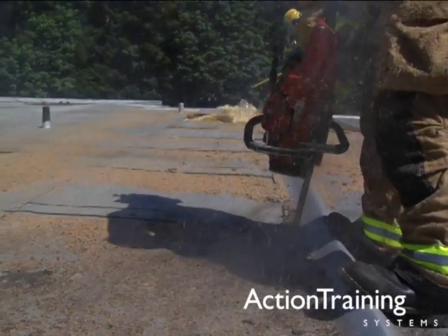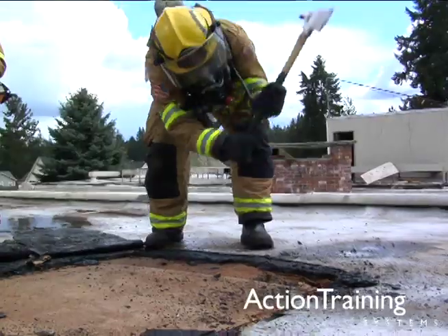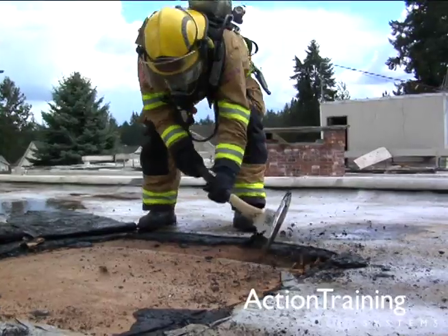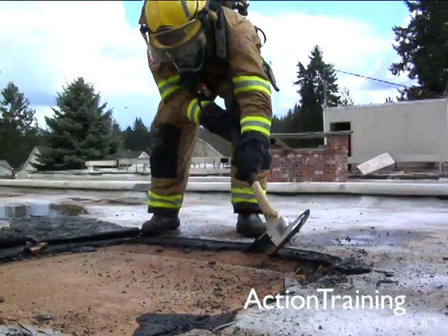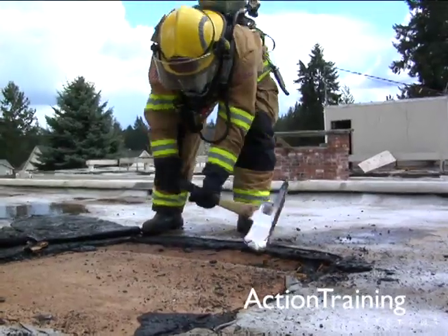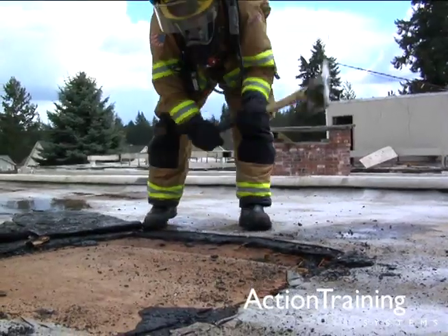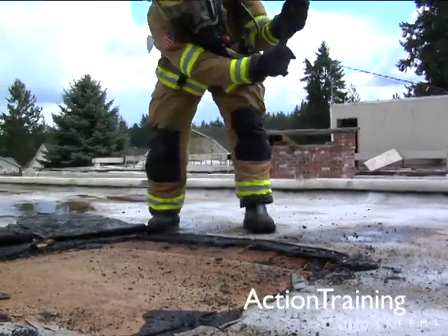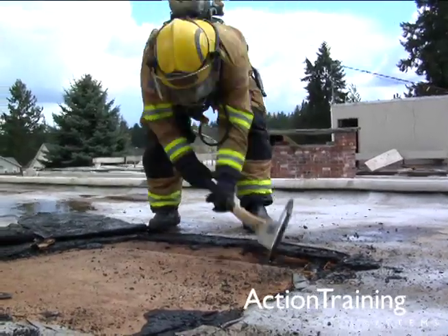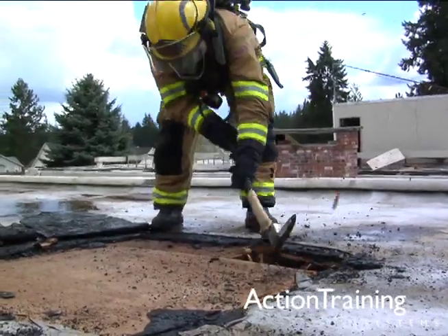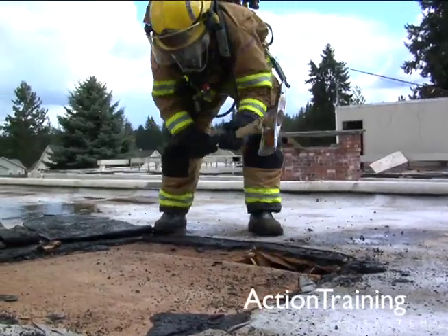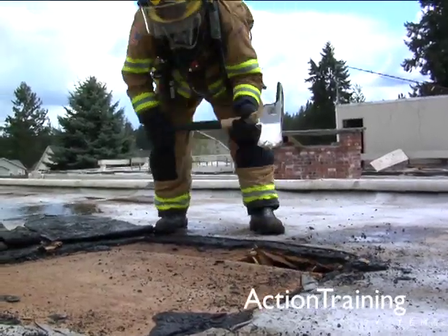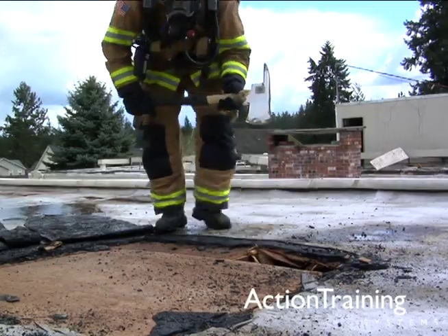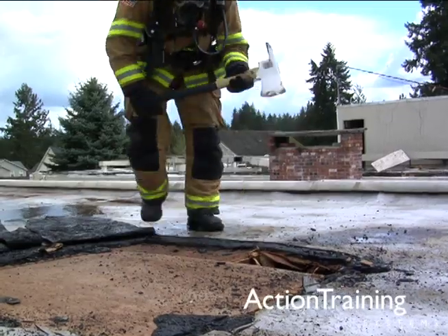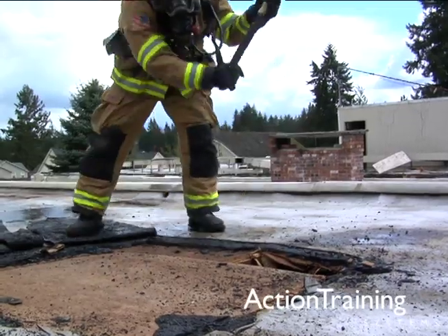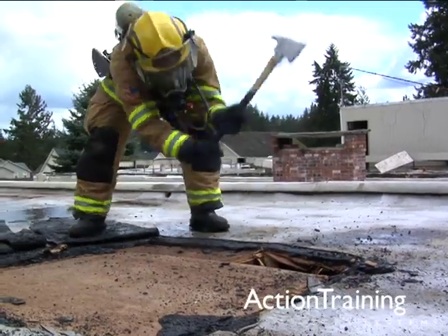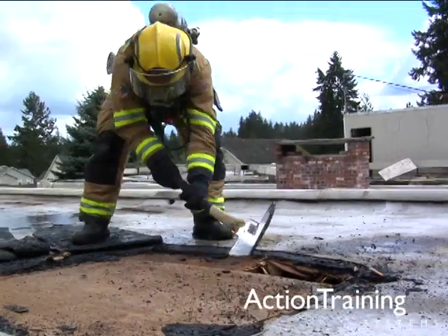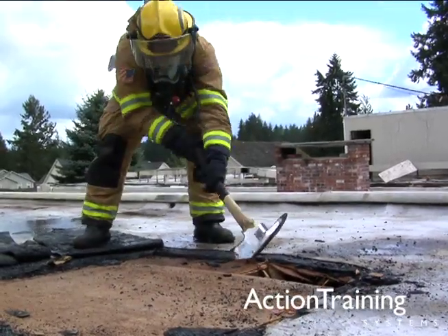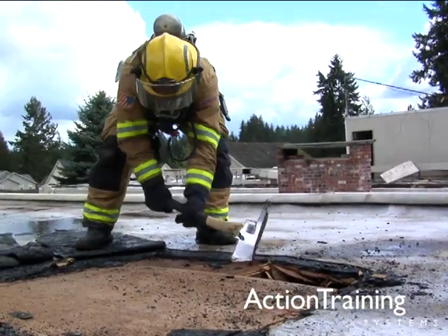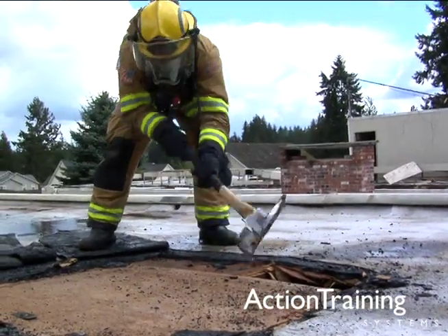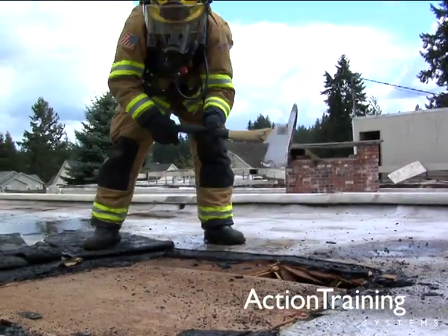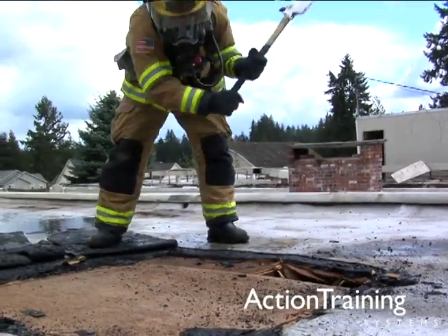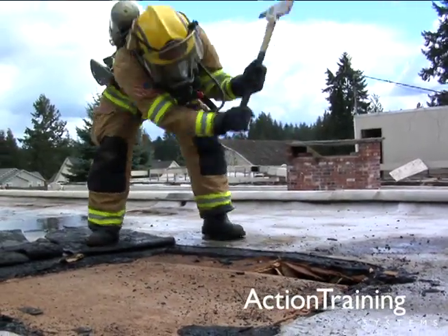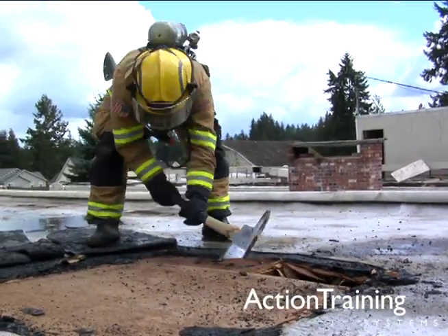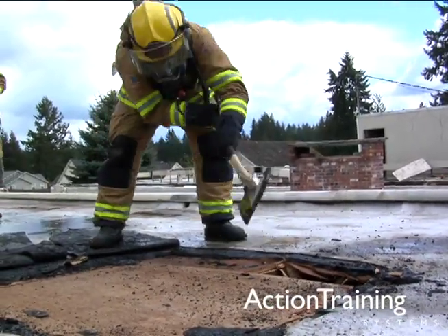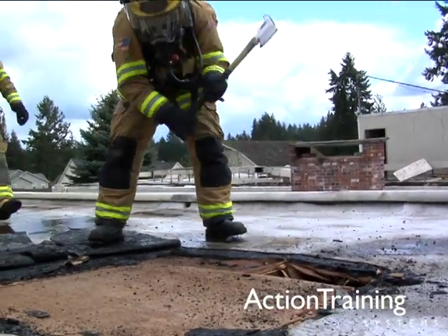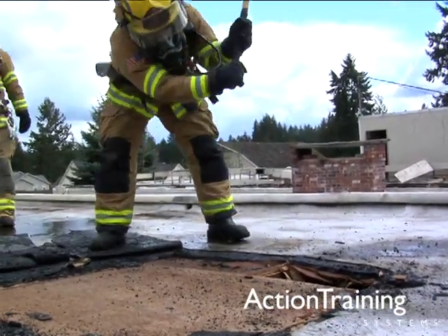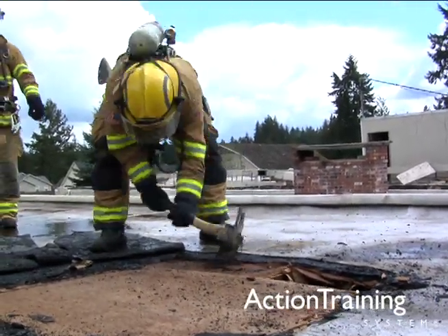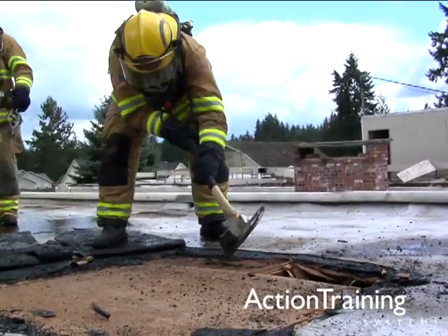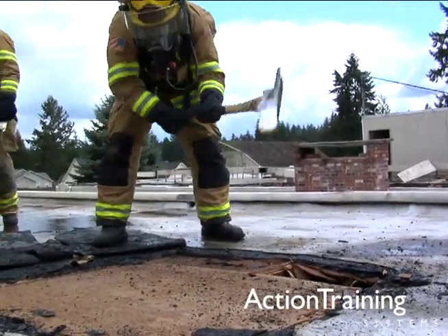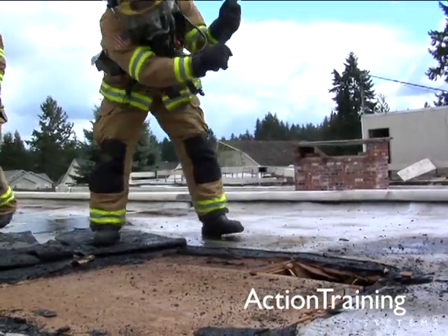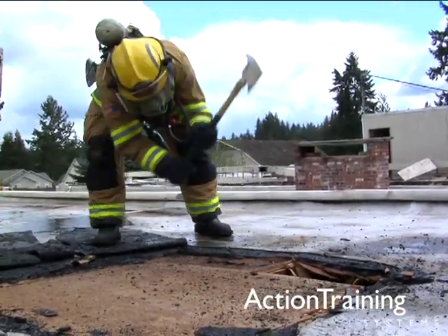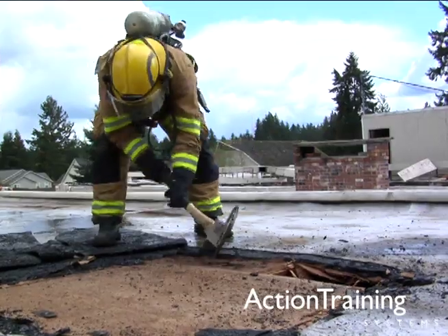Practice with the tools that you will use for vertical ventilation. Hands-on training is important in order to become confident and skilled in fire ground operations.